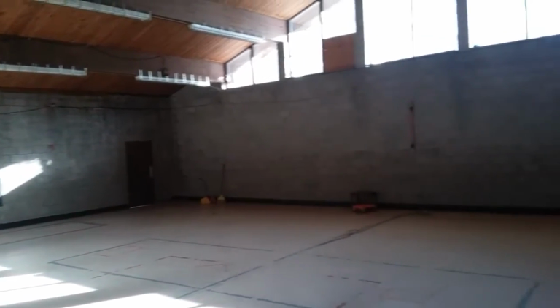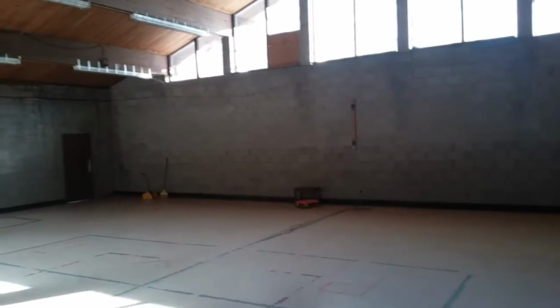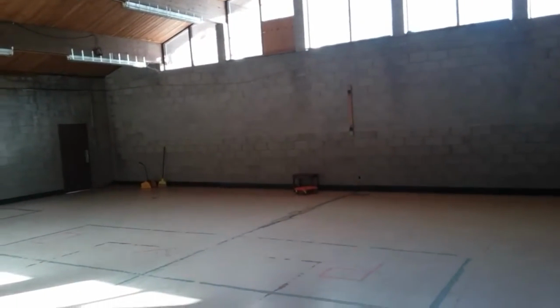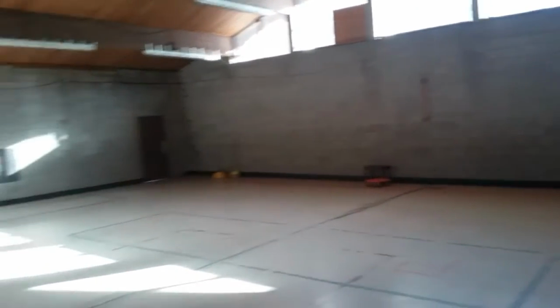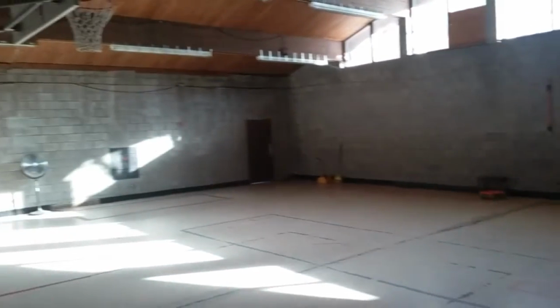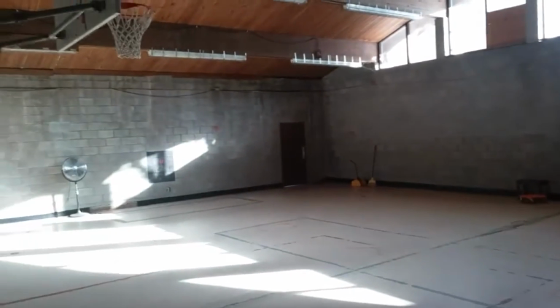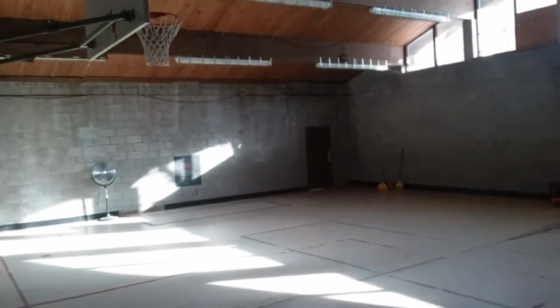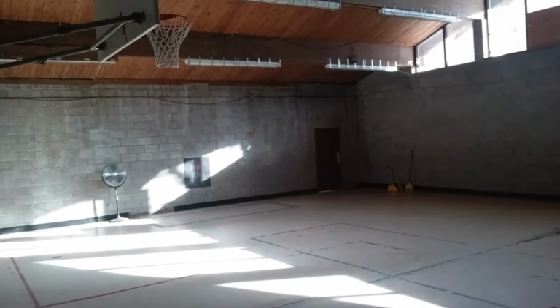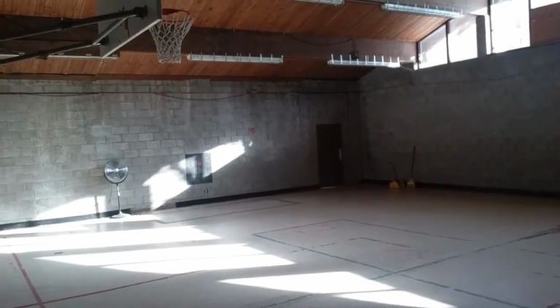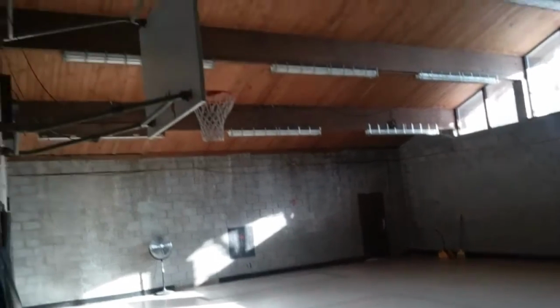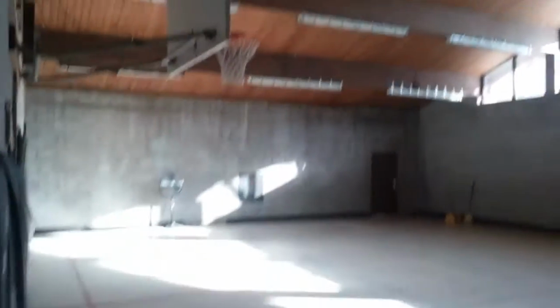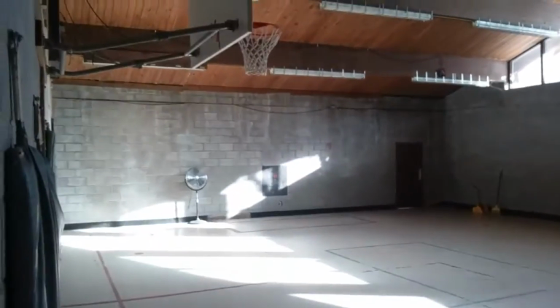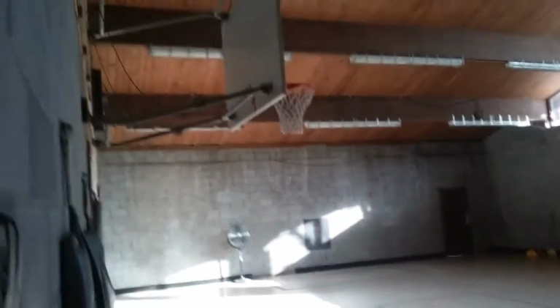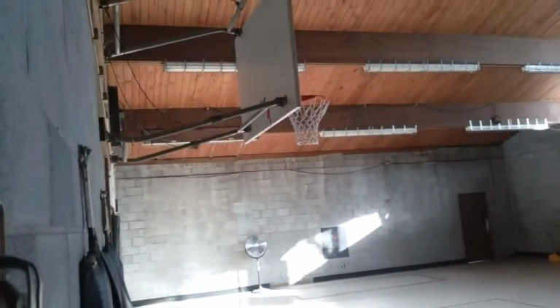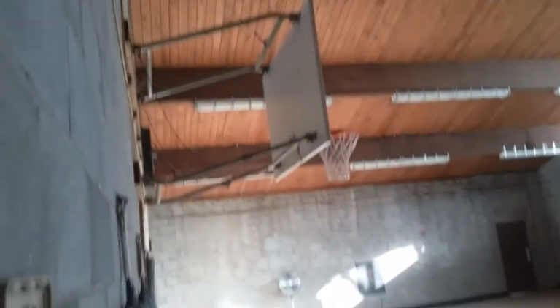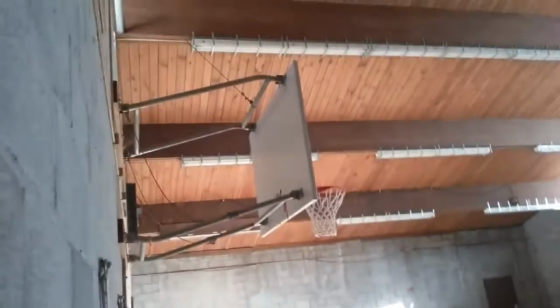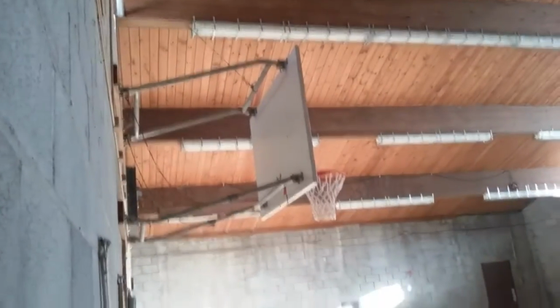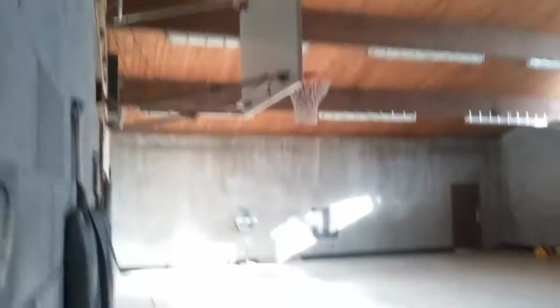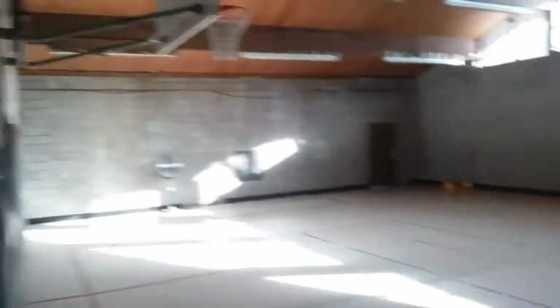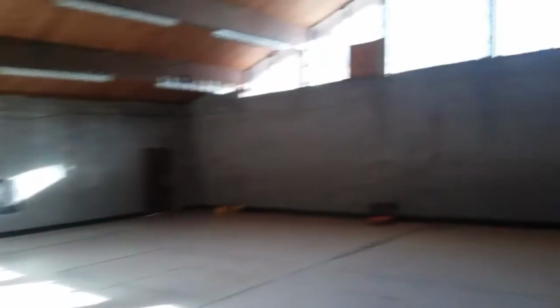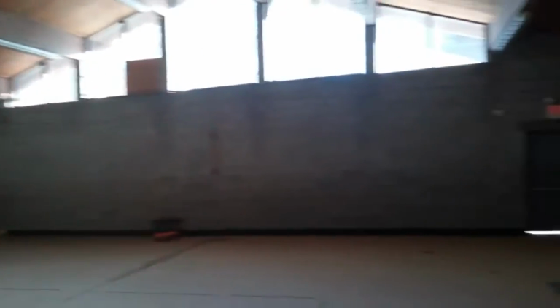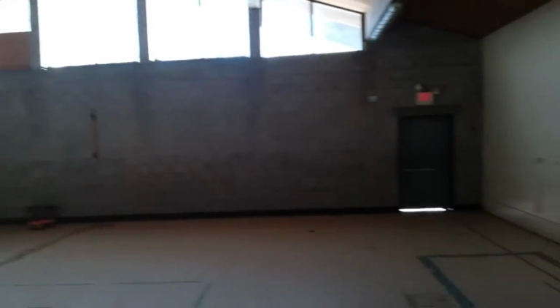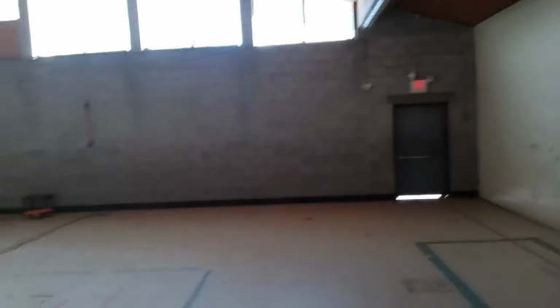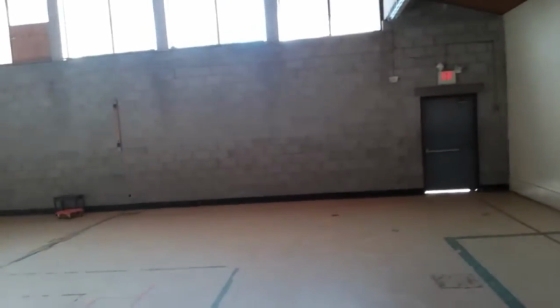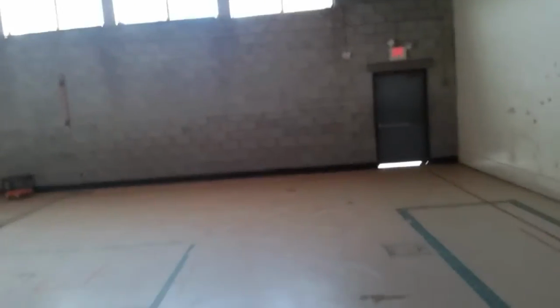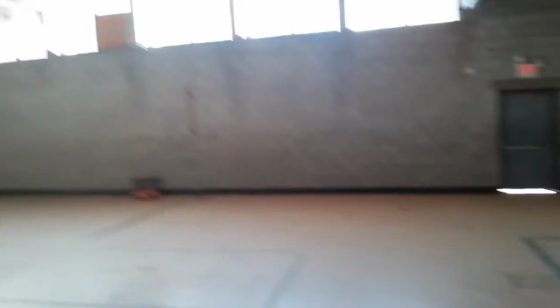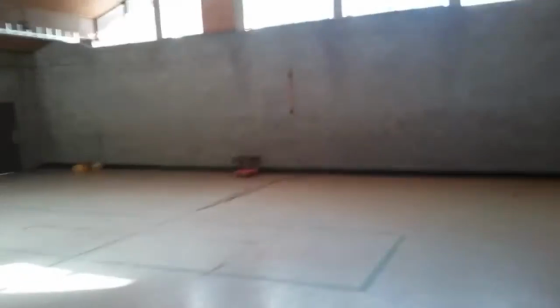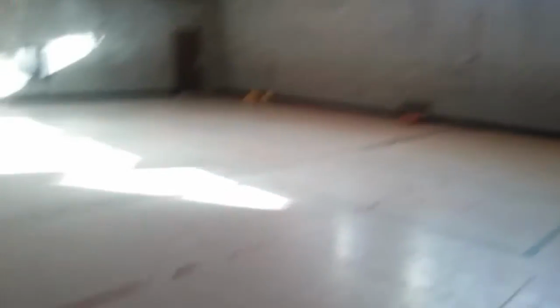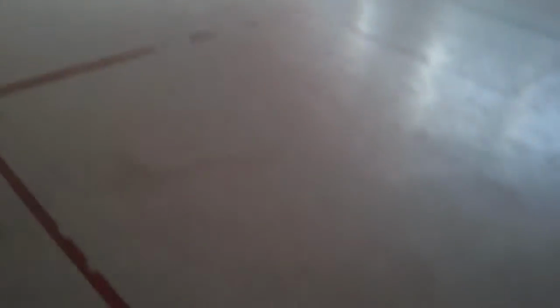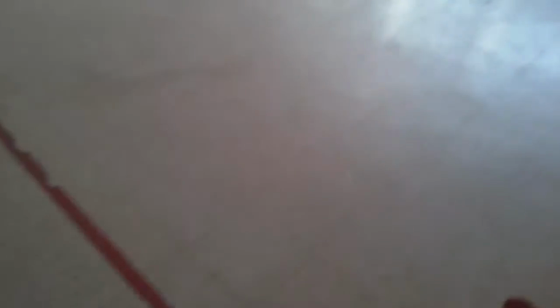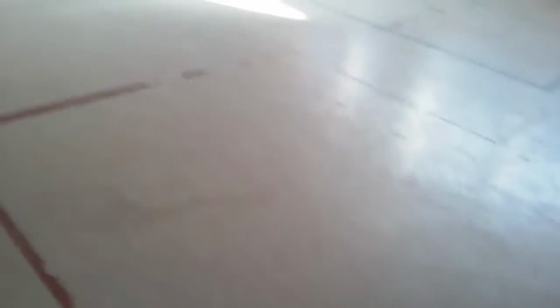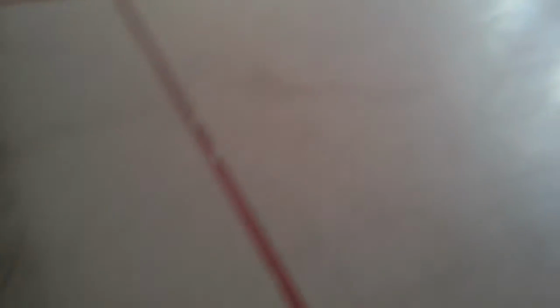This is the gym. It's very cold and I'm not doing a real thorough one, so this is just gonna take a quick look in this room because it has to be at least 40 degrees in here — there's no heat in this room.